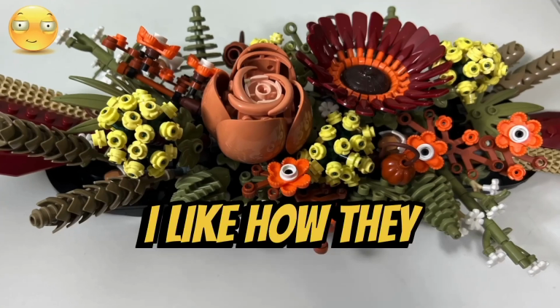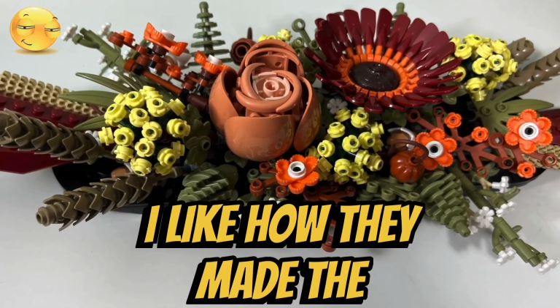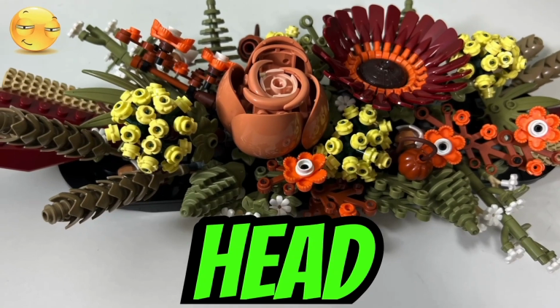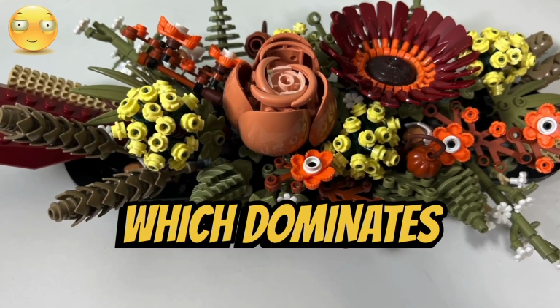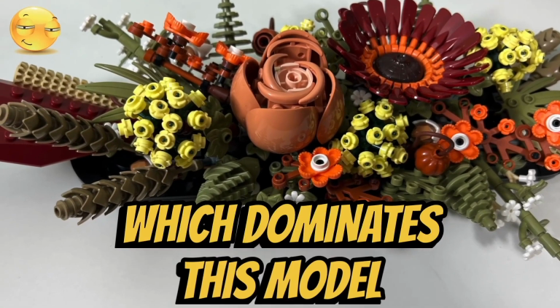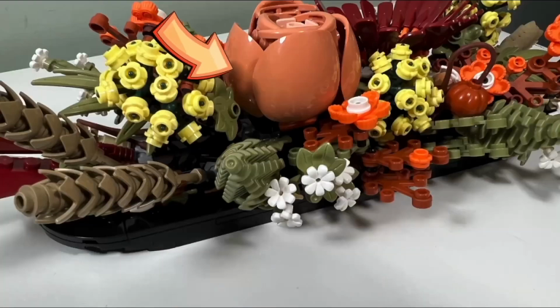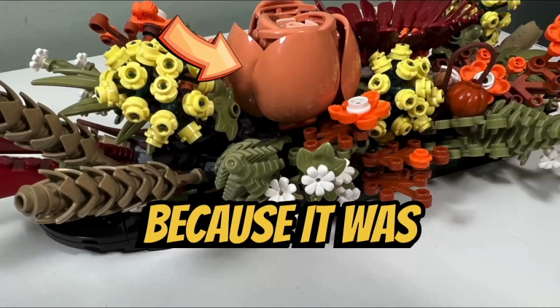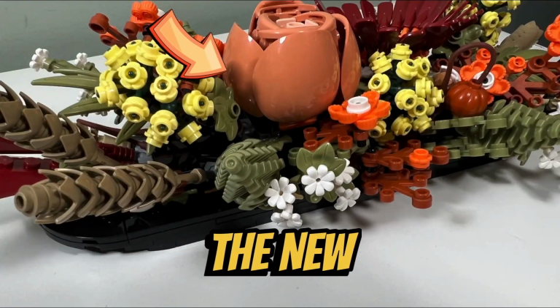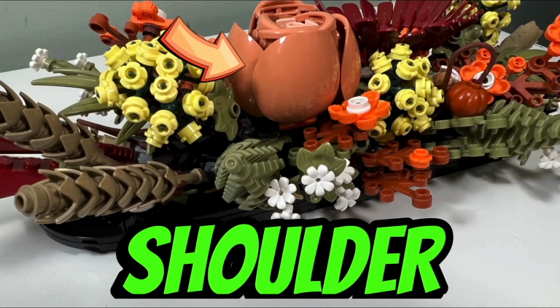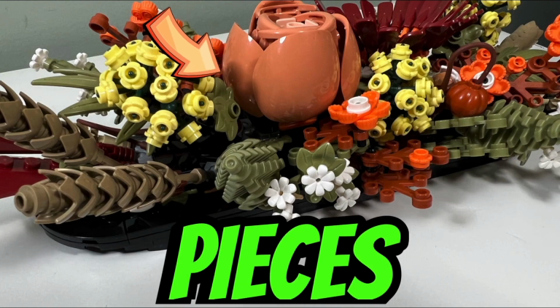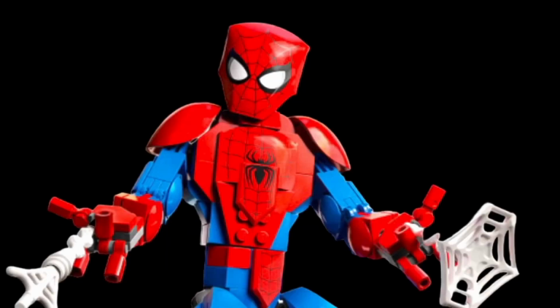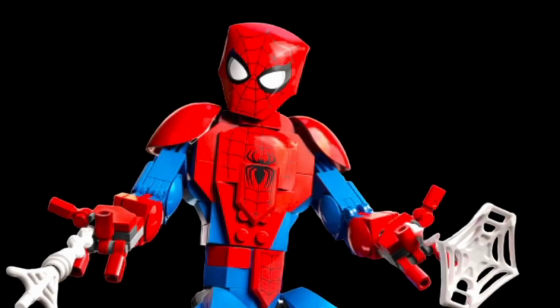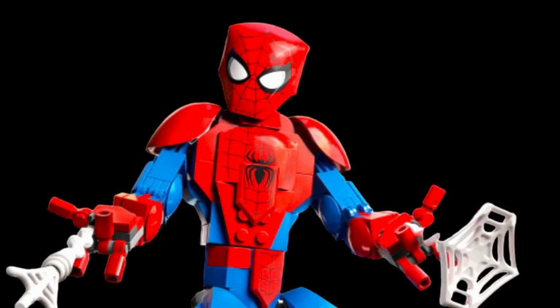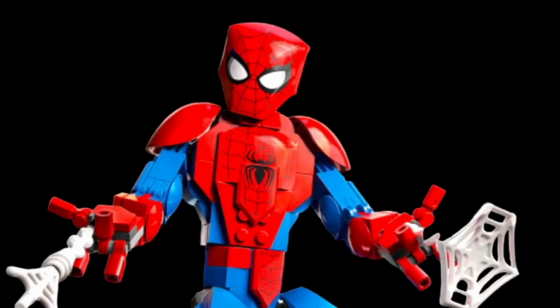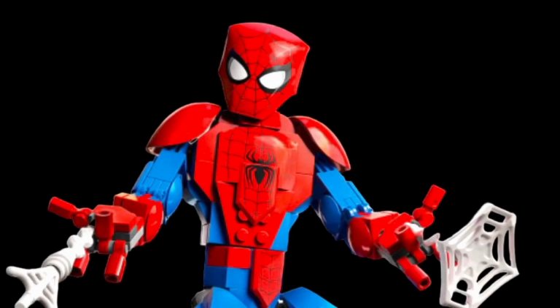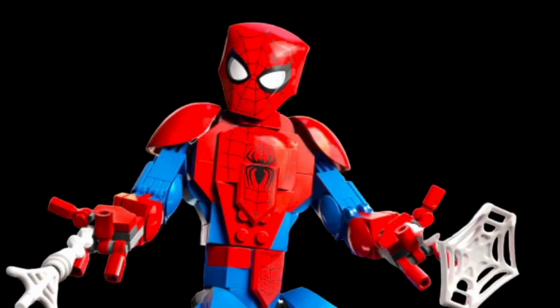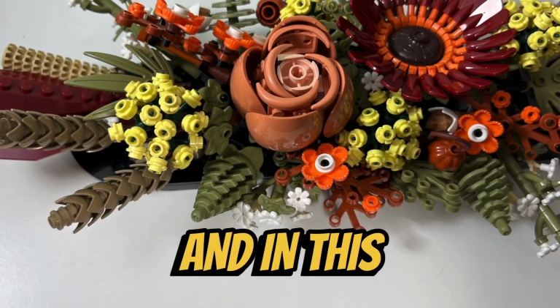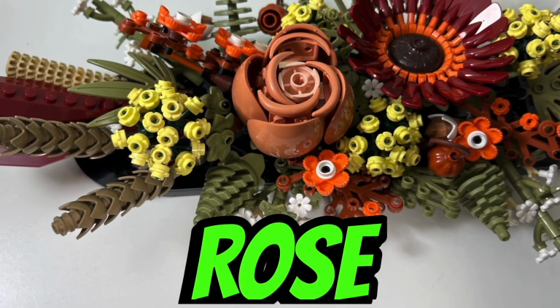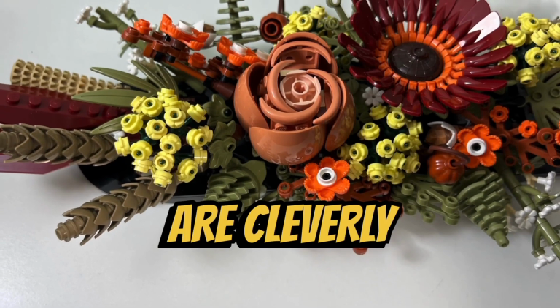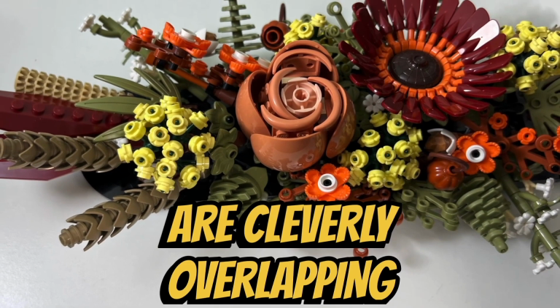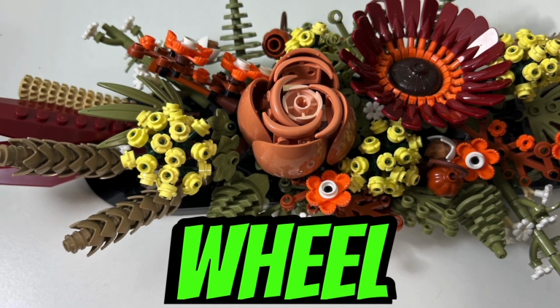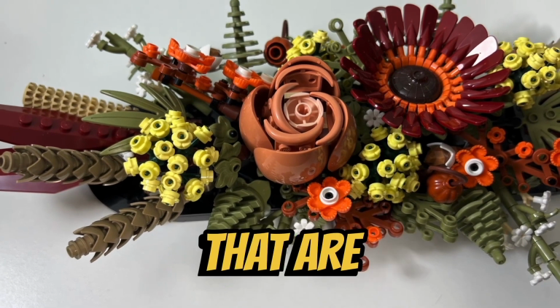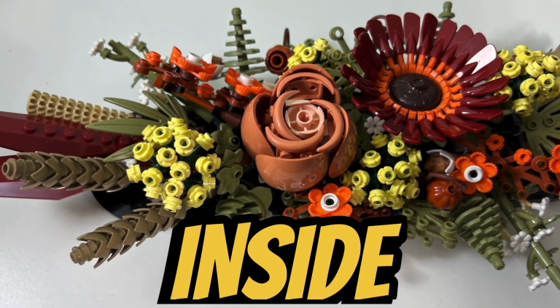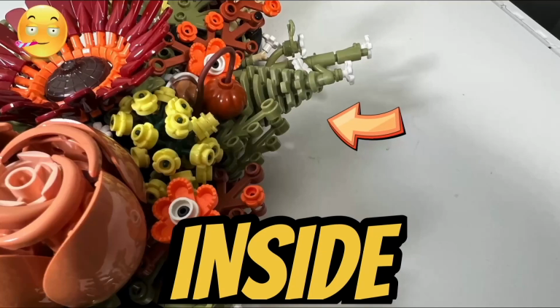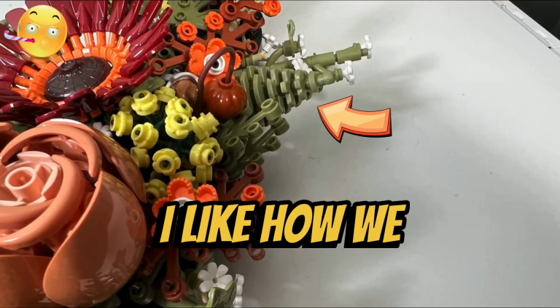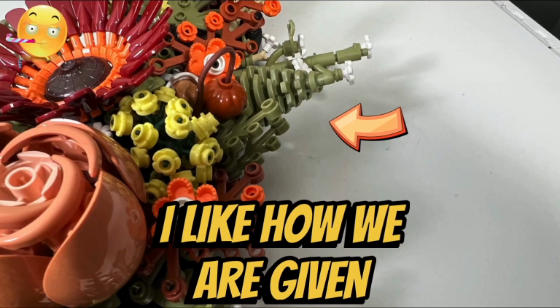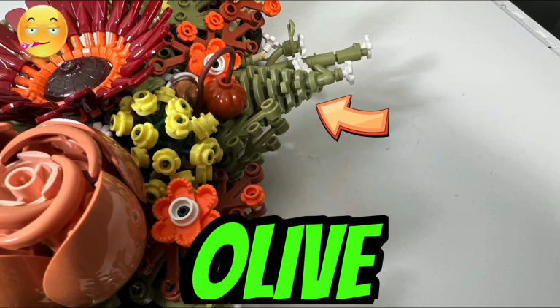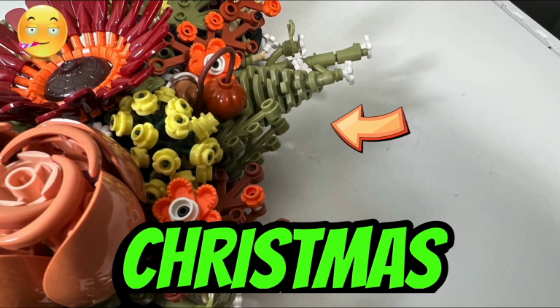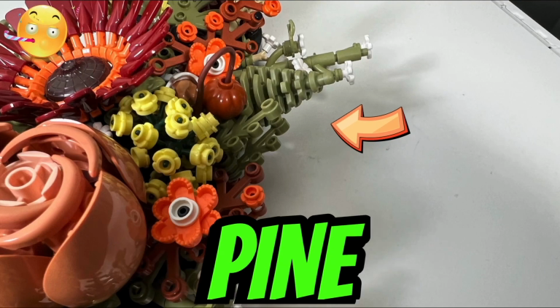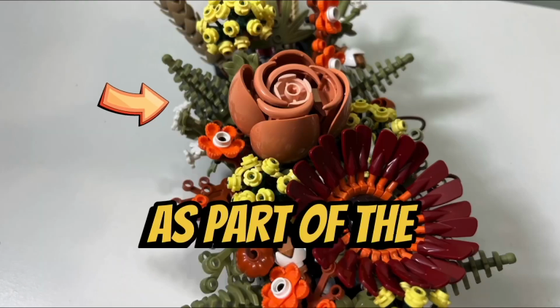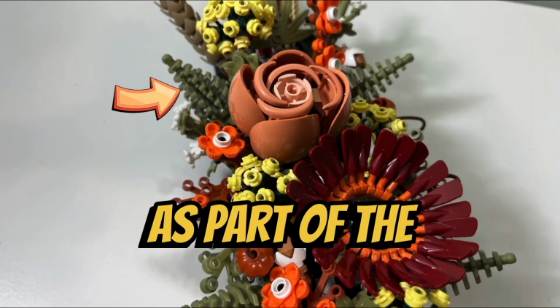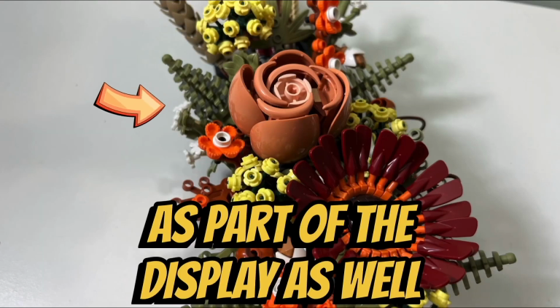I like how they made the rose head, which dominates this model, because it was made out of the new shoulder pad pieces introduced in the Spider-Man construction figures, with cleverly overlapping wheel arches on the inside. I also like how we are given olive green Christmas pine trees as part of the display.